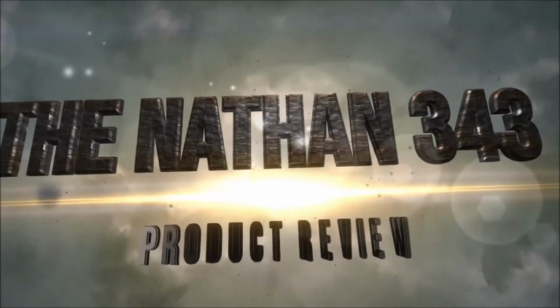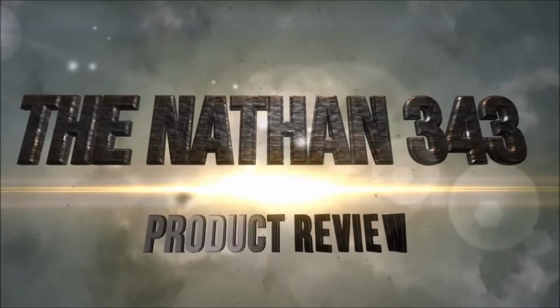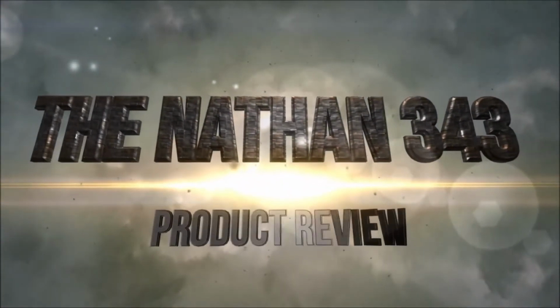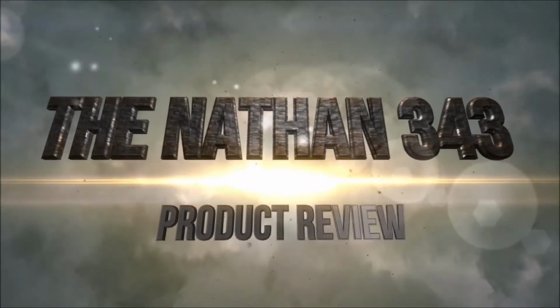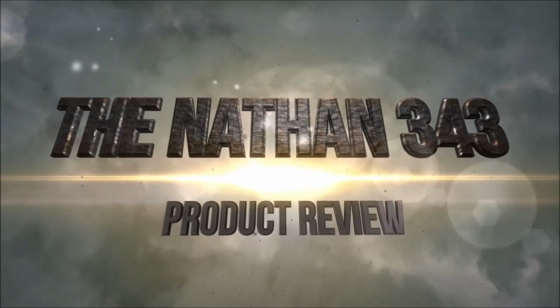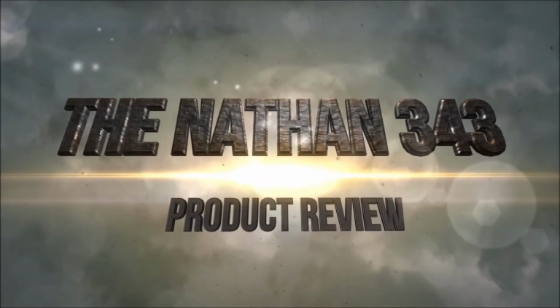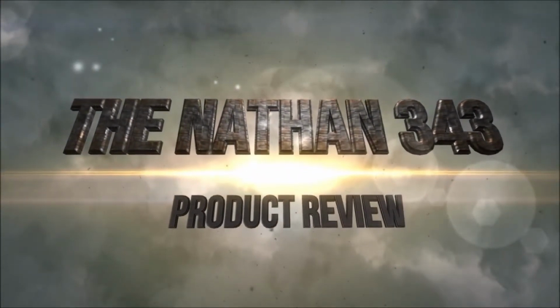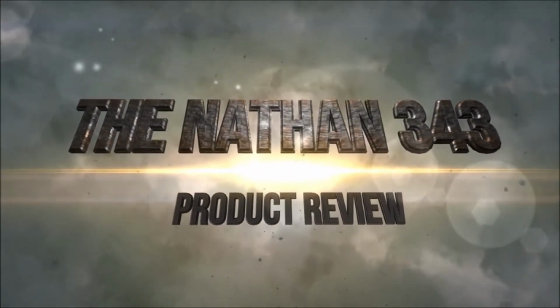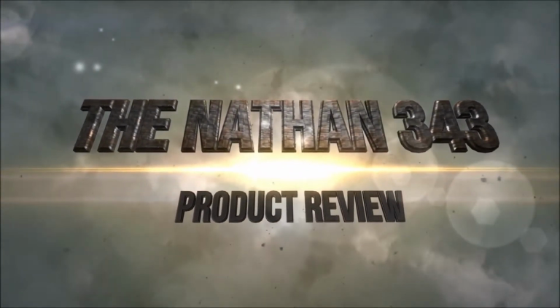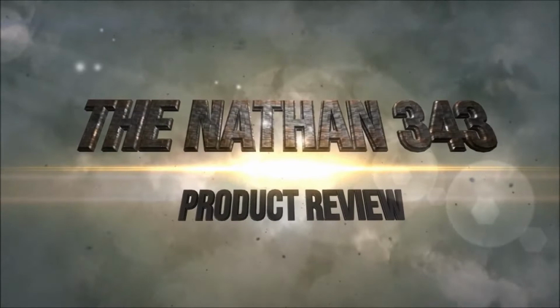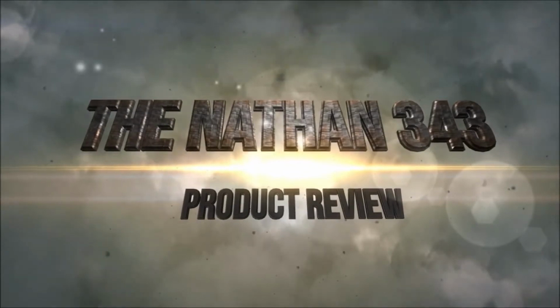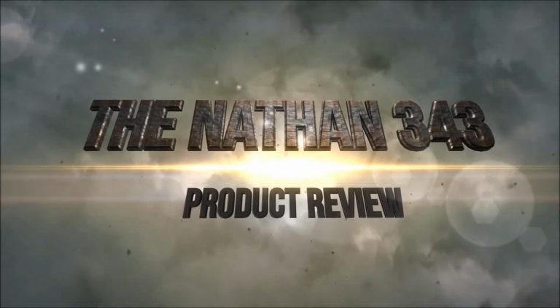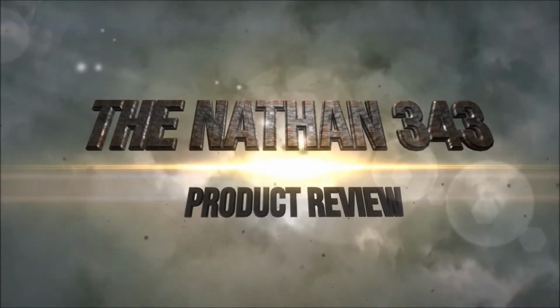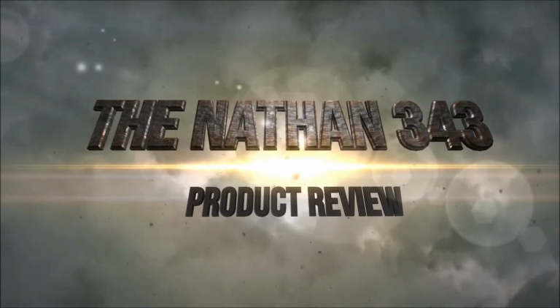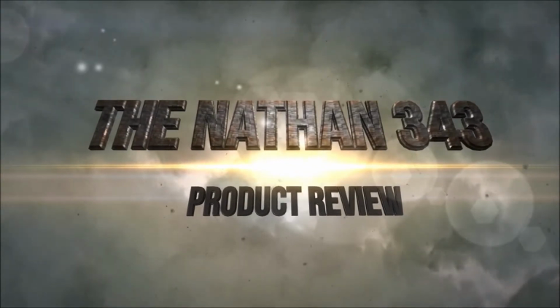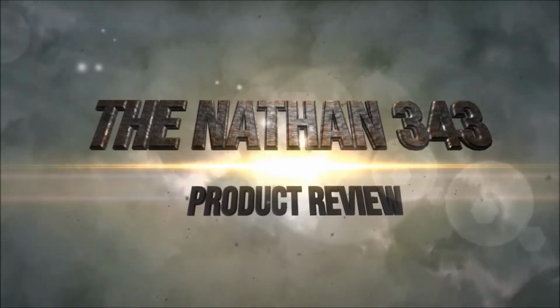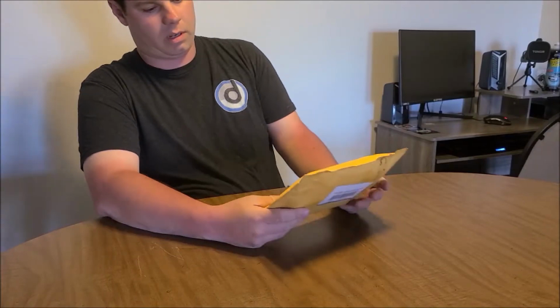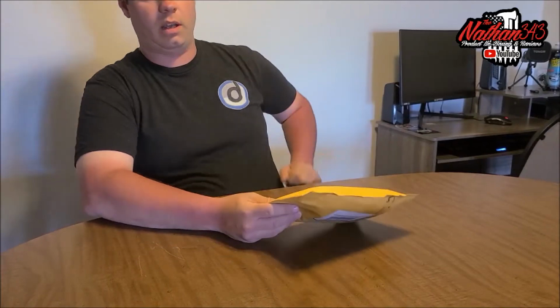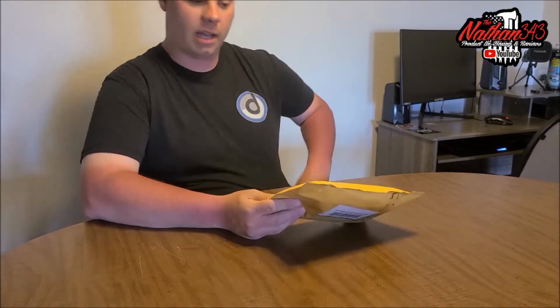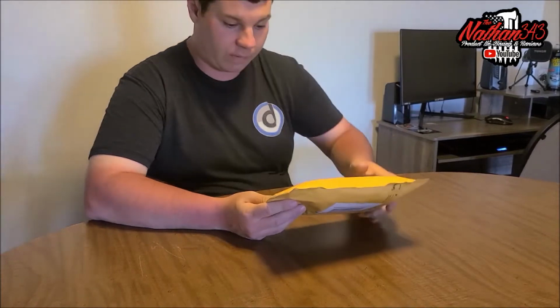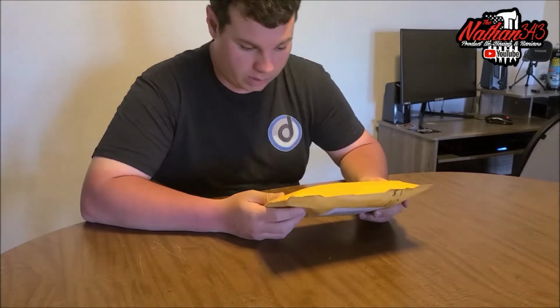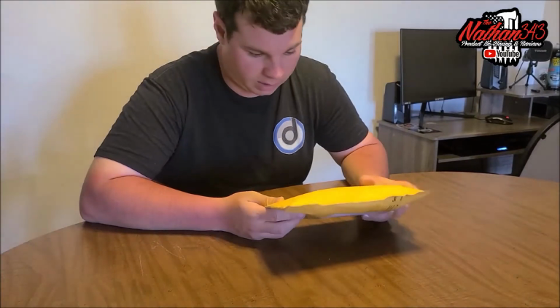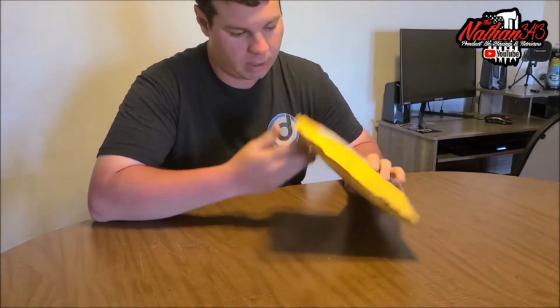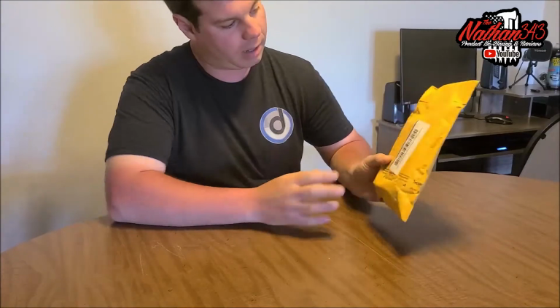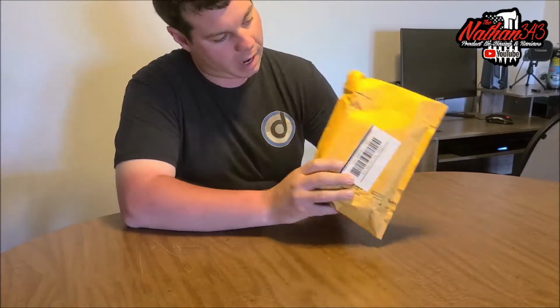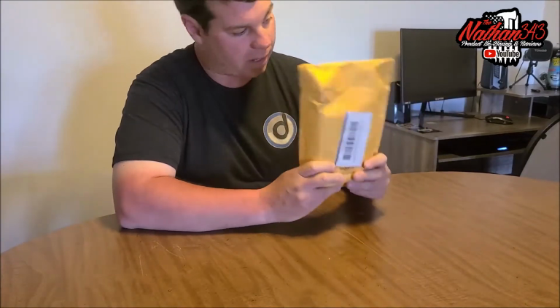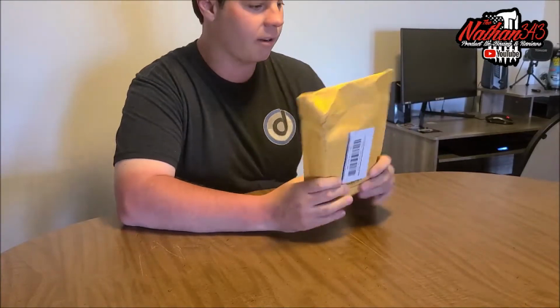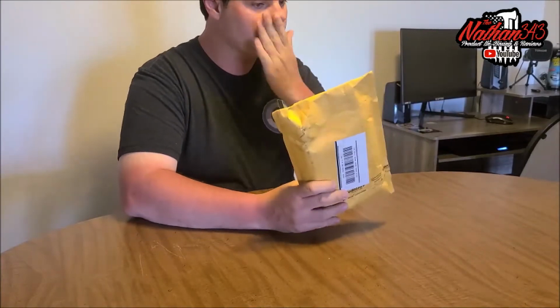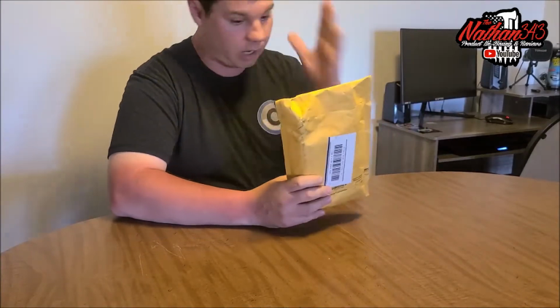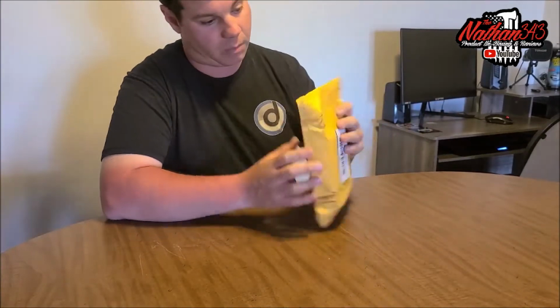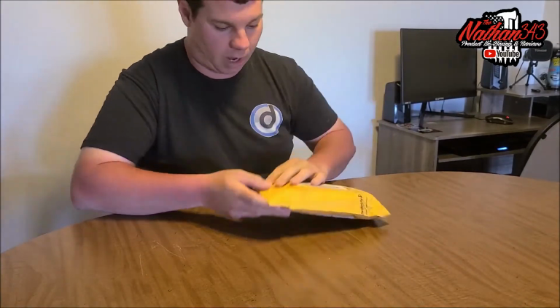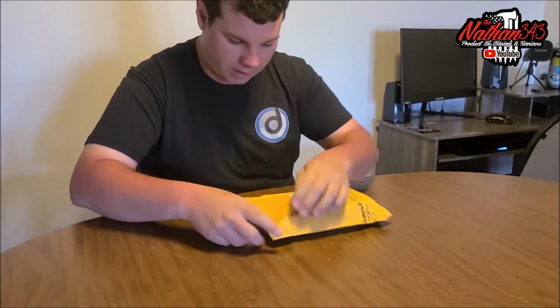Welcome back to the channel. What's going on nation, 343 here and we have another awesome product from Rockville.